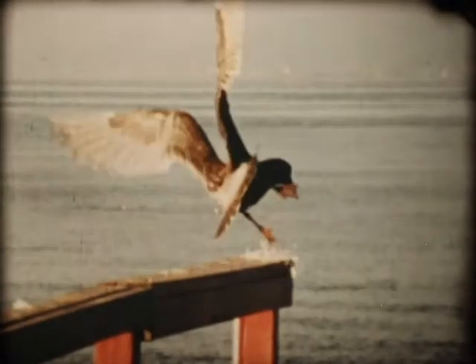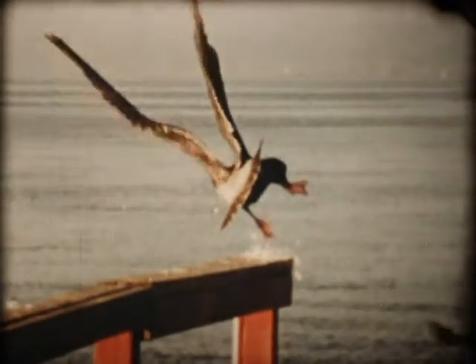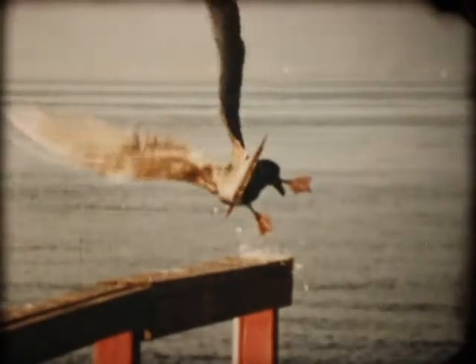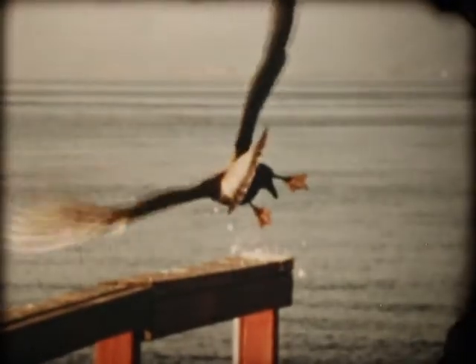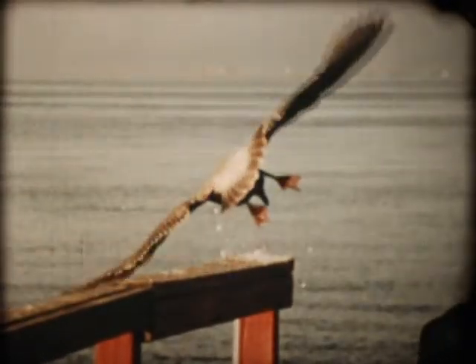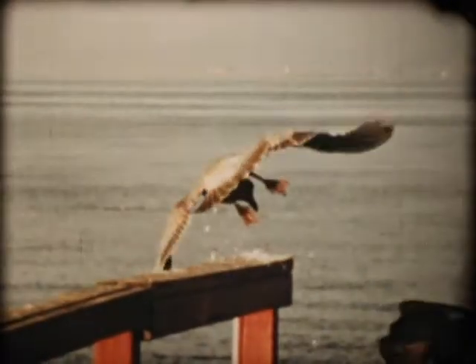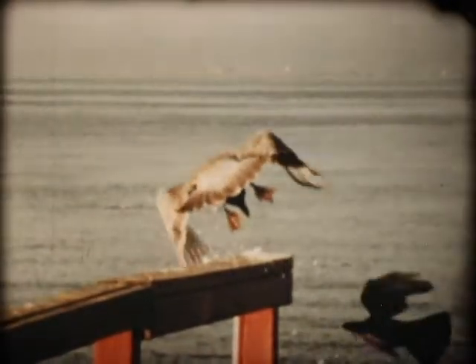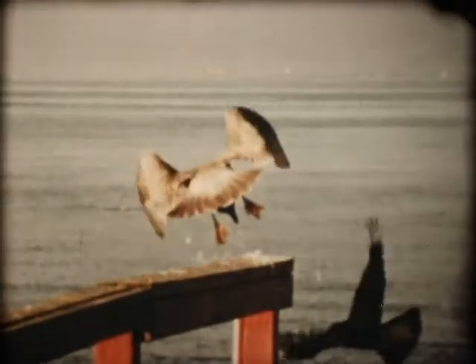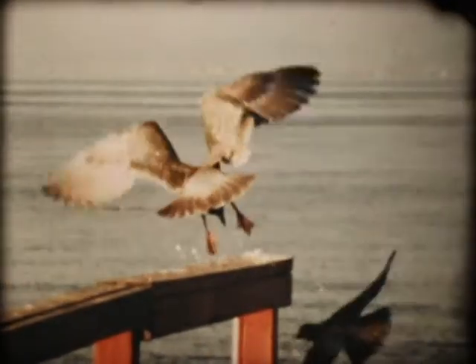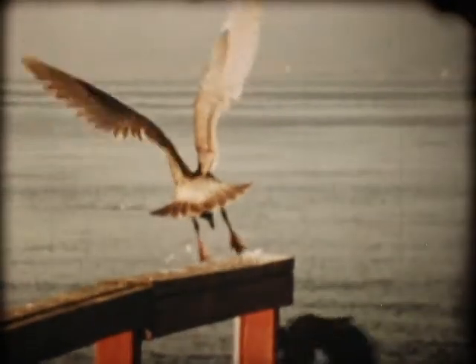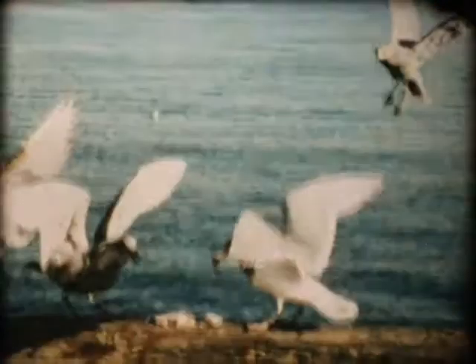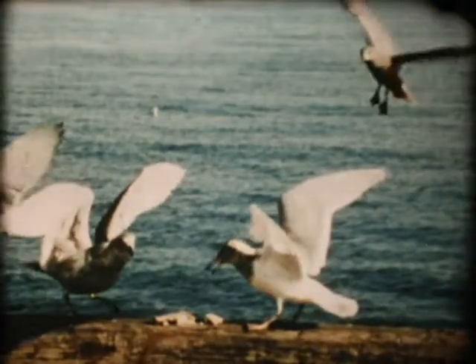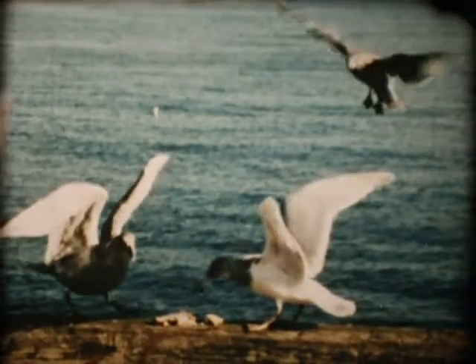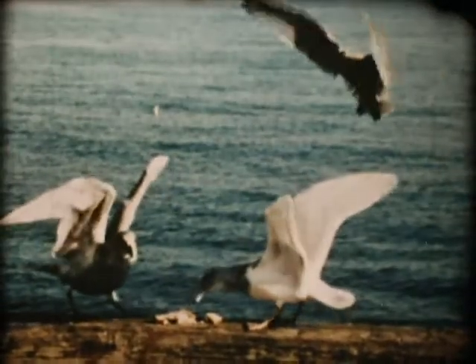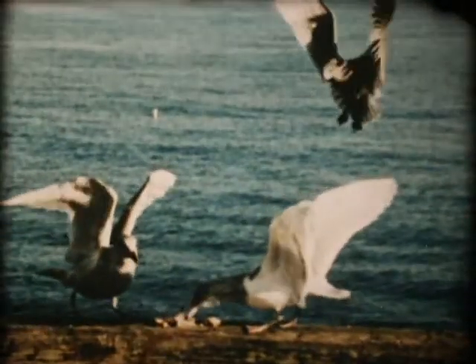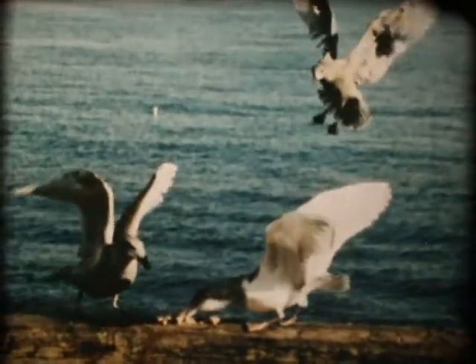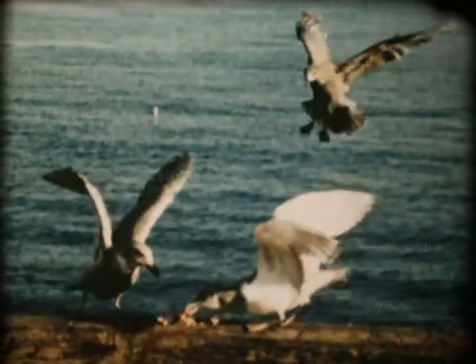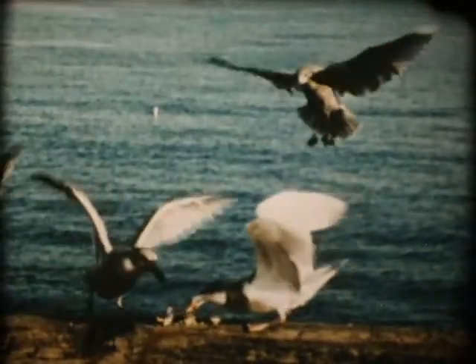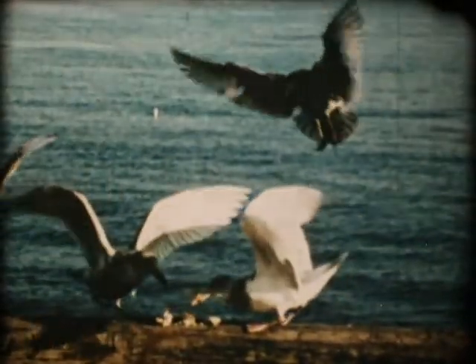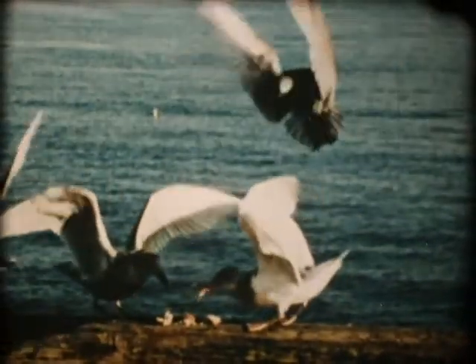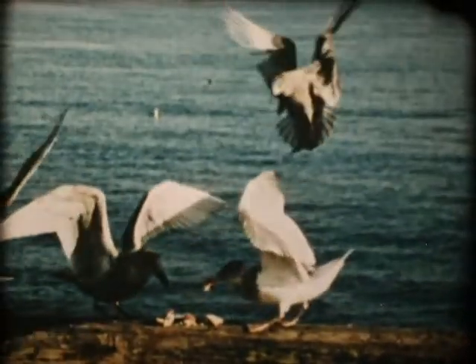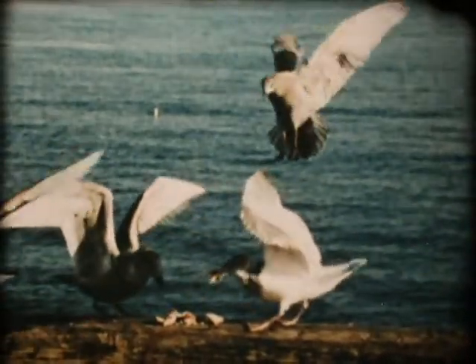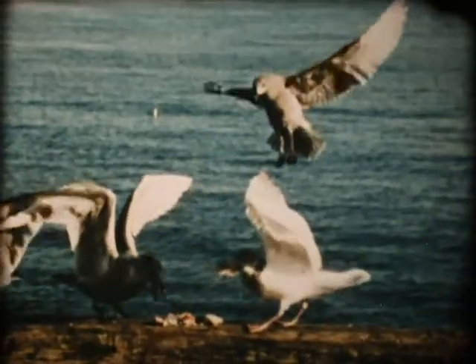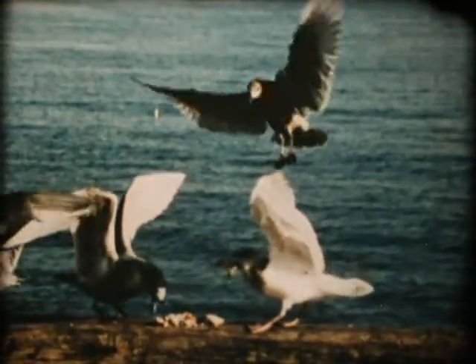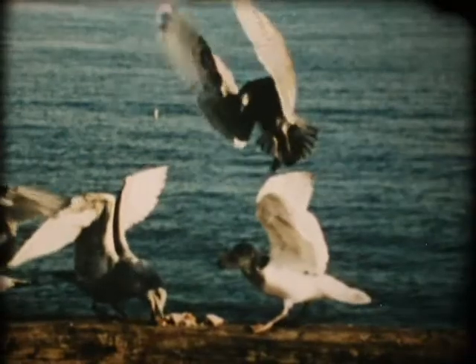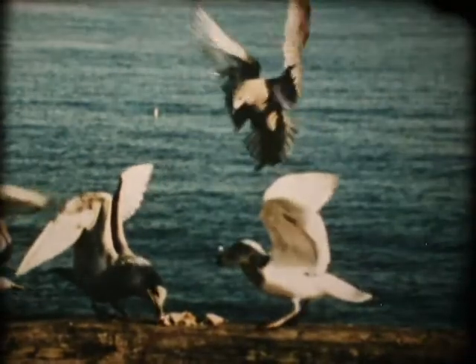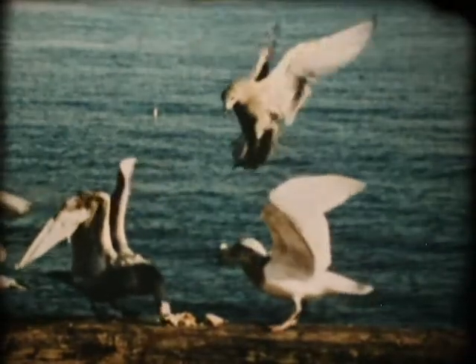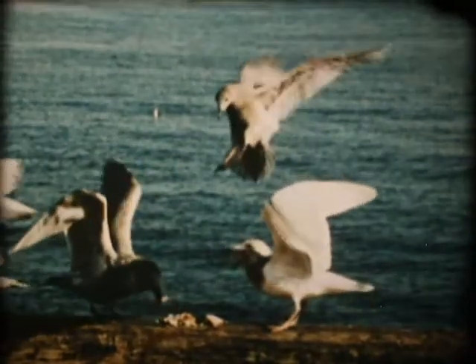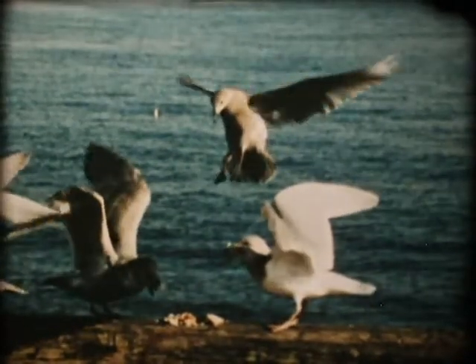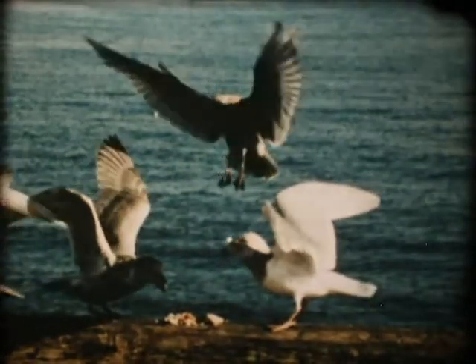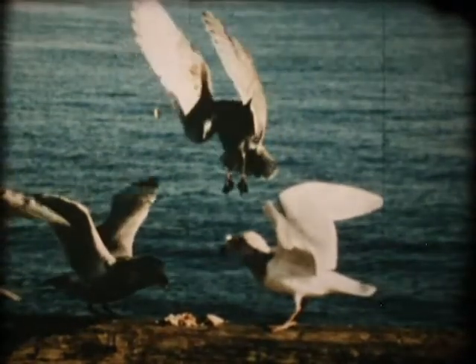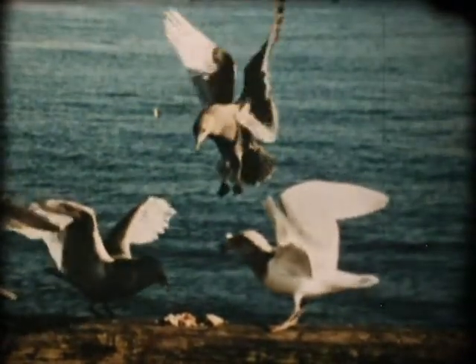When coming in for a landing, a bird must beat its wings against the air to break its forward and downward speed, so that it can come to rest more gently. Crash landings could be very dangerous.